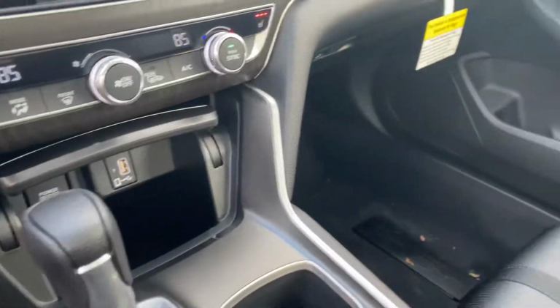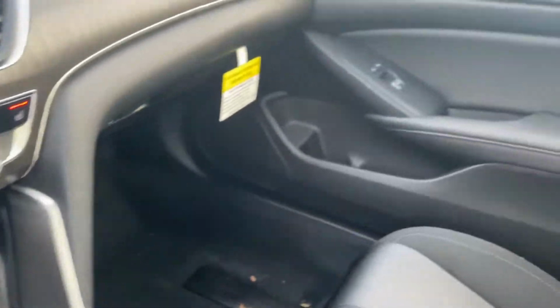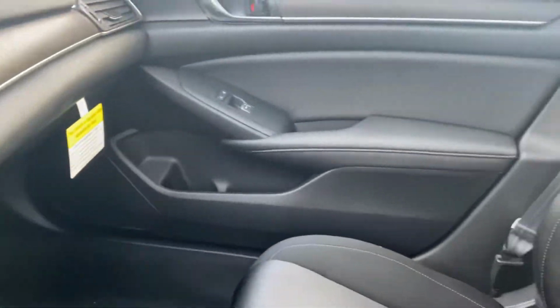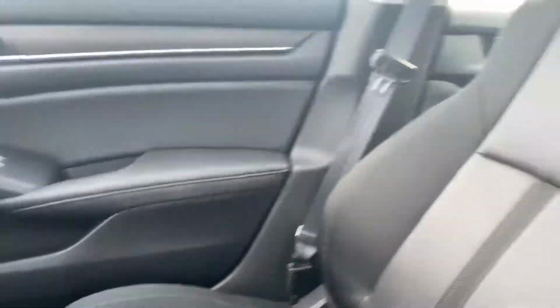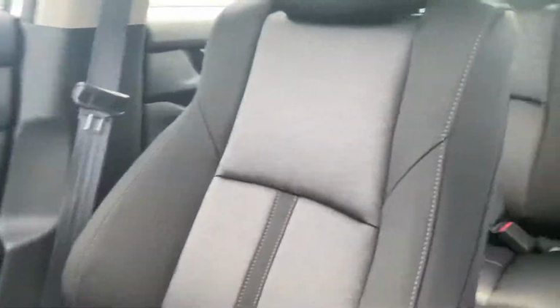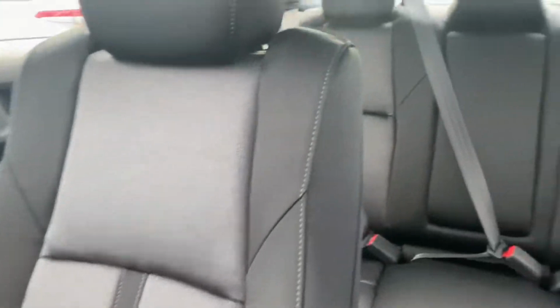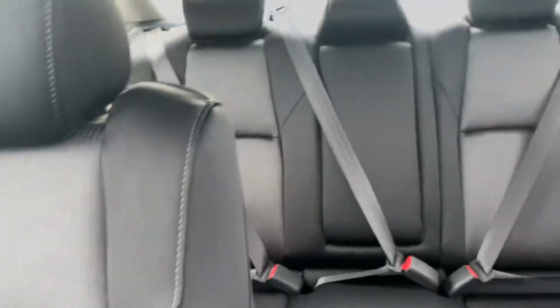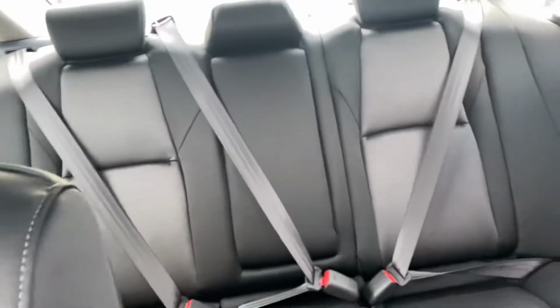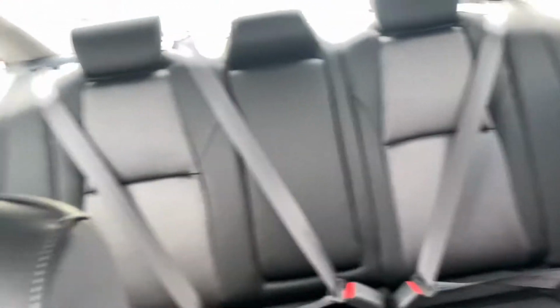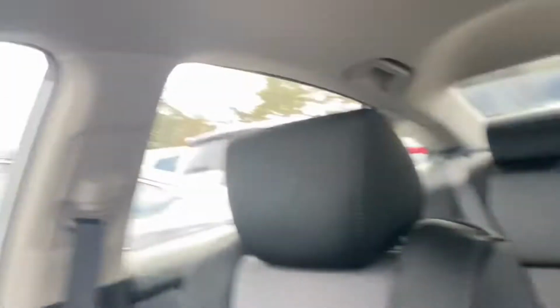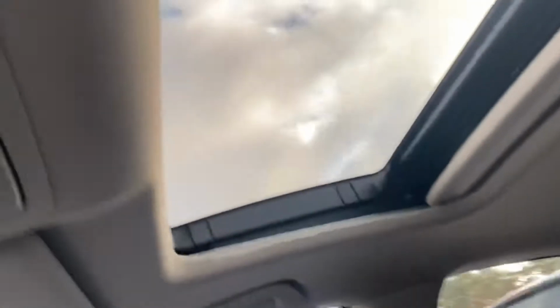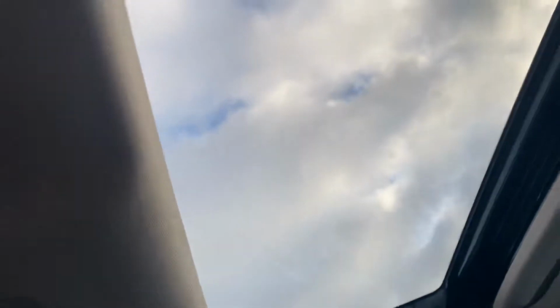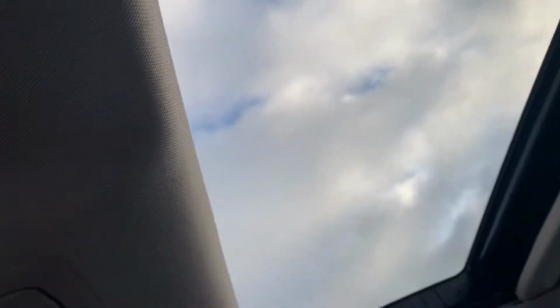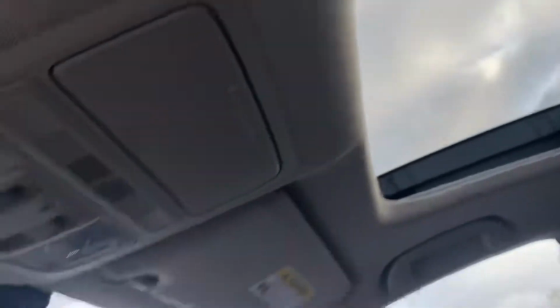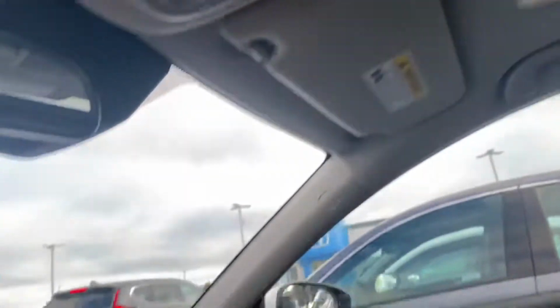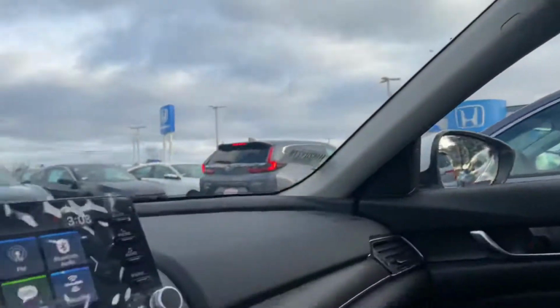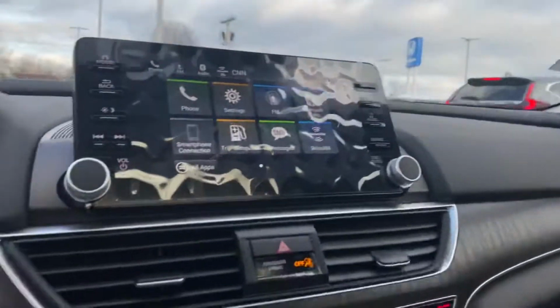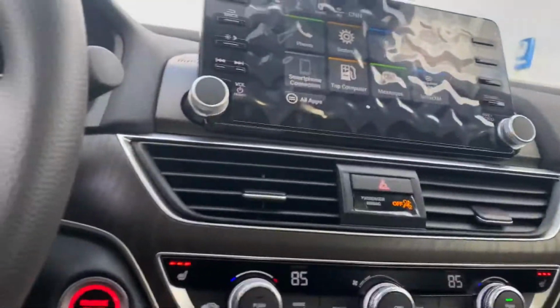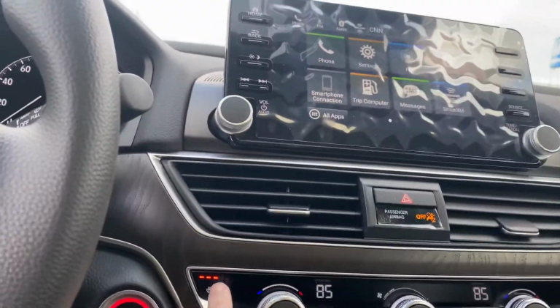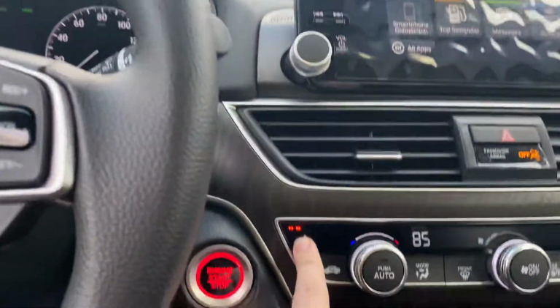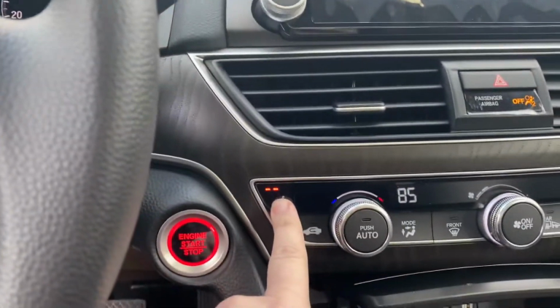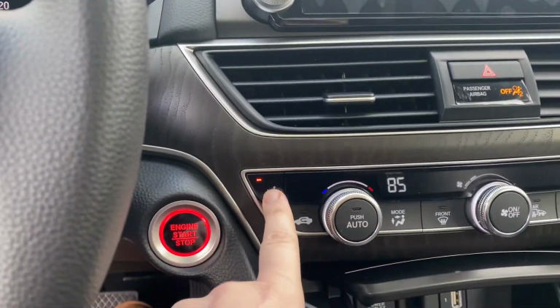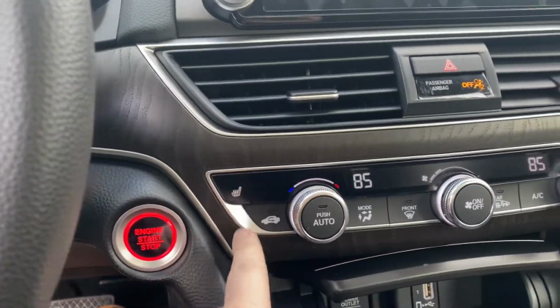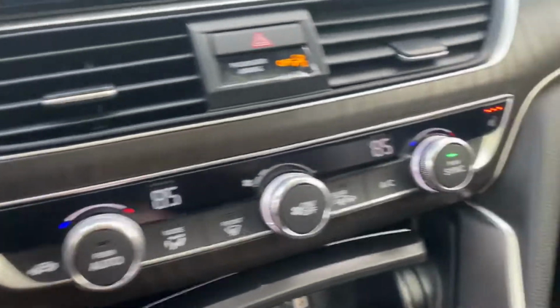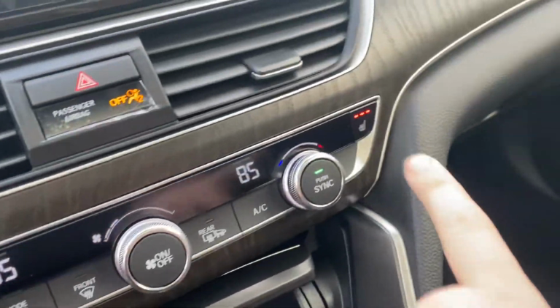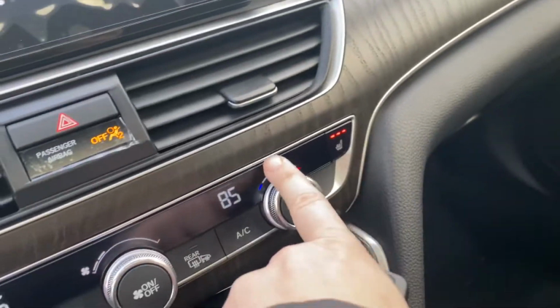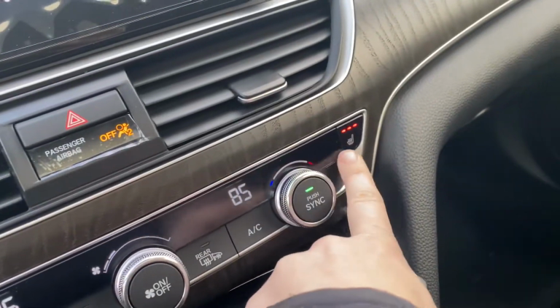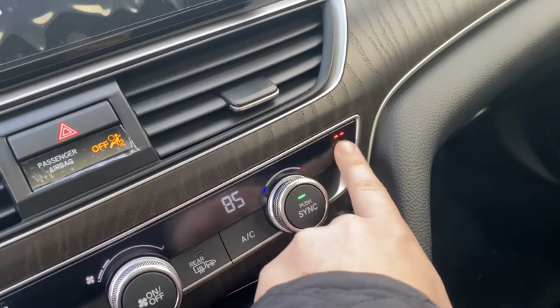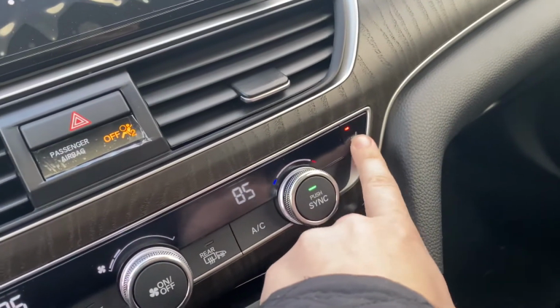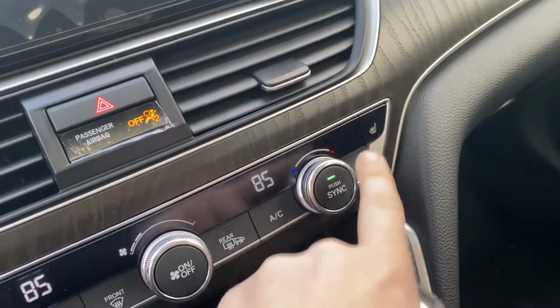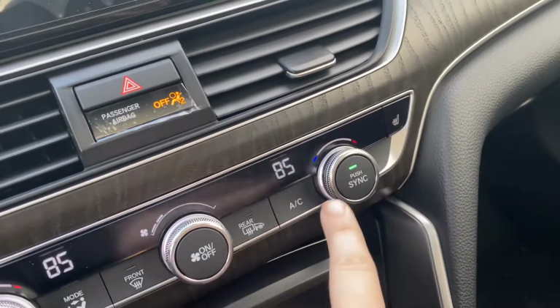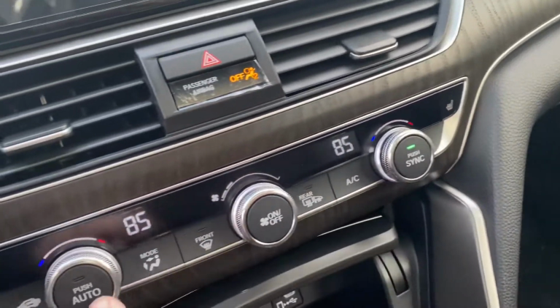Good look at the inside cabin area, really spacious. You do have your sunroof up here. Heated seats right here.